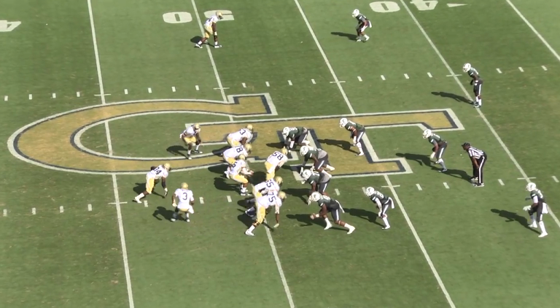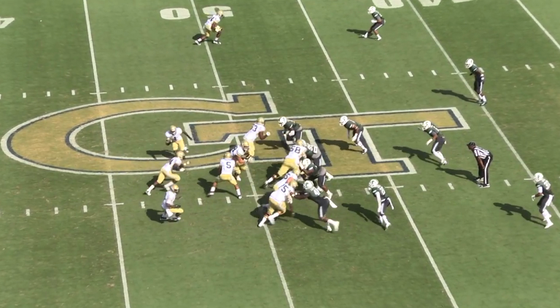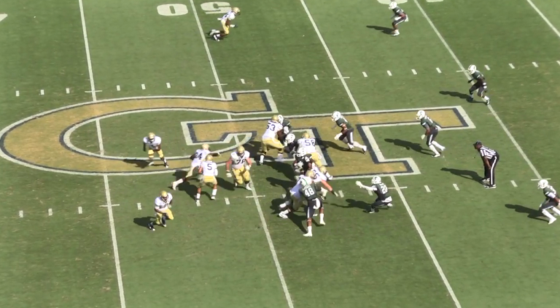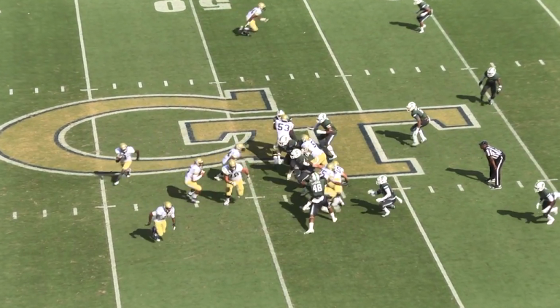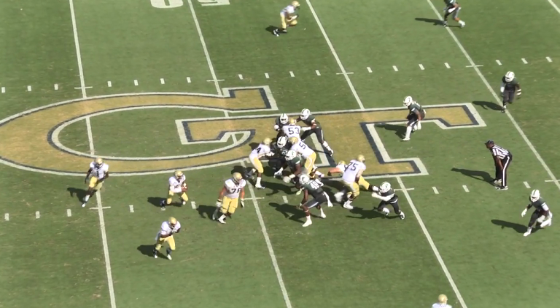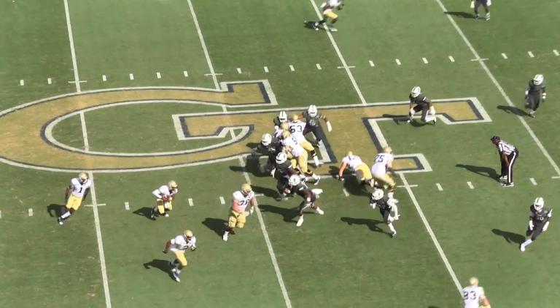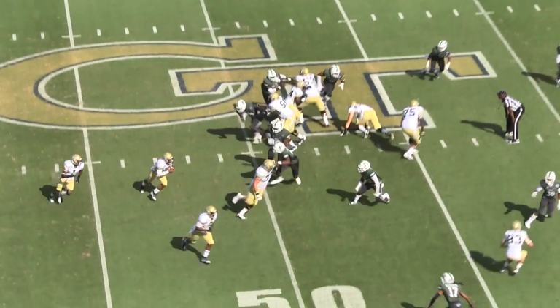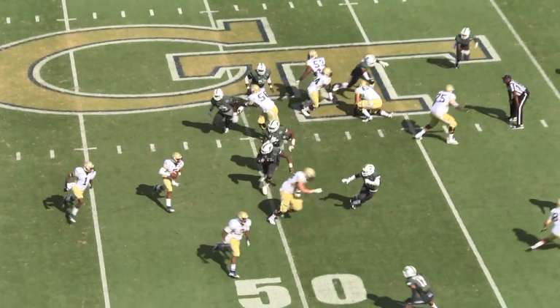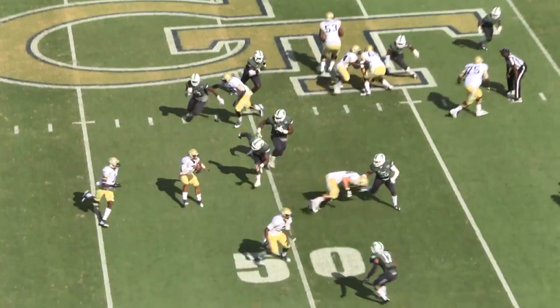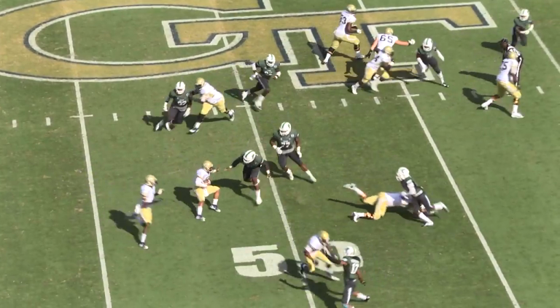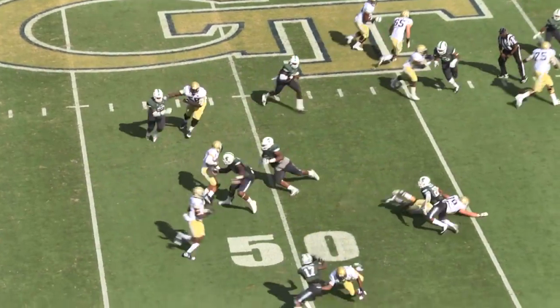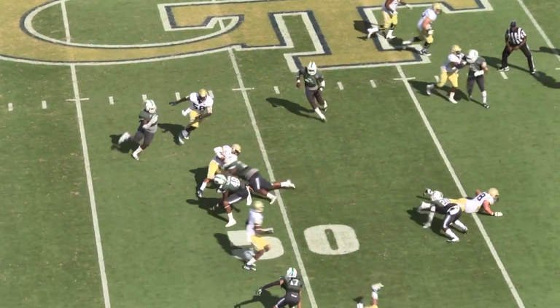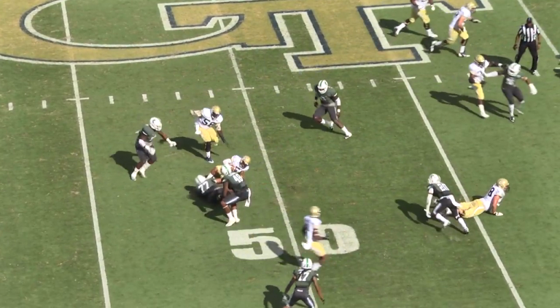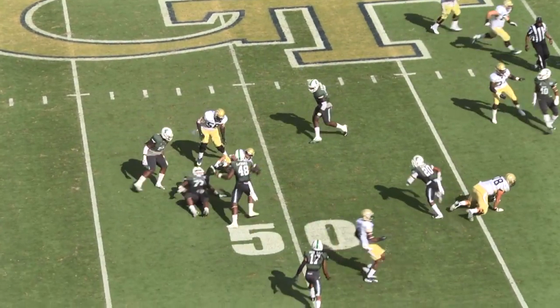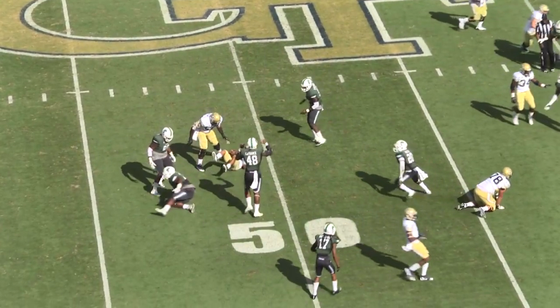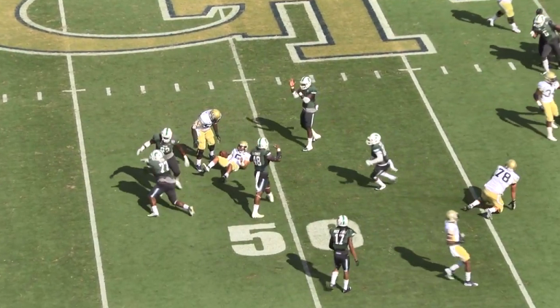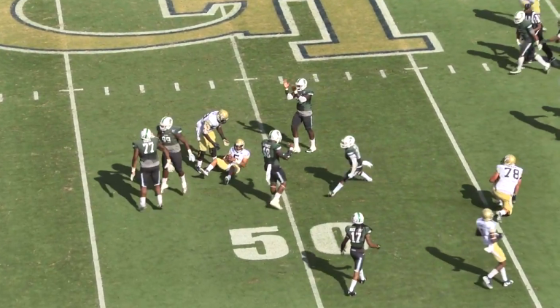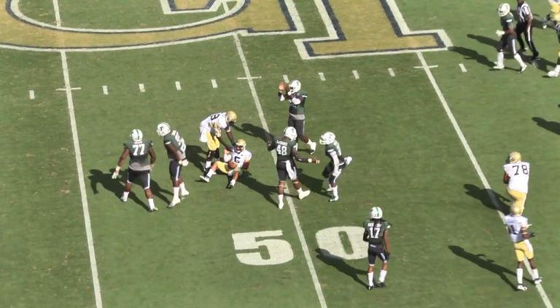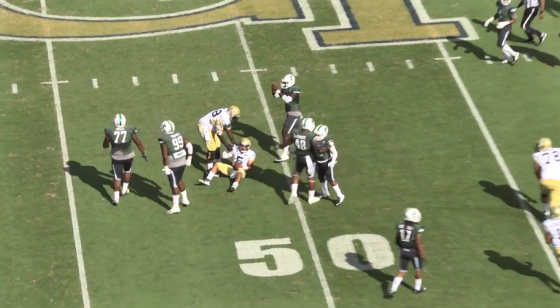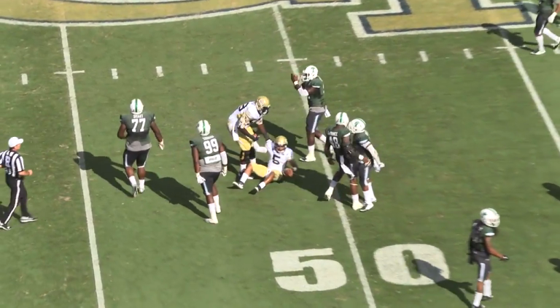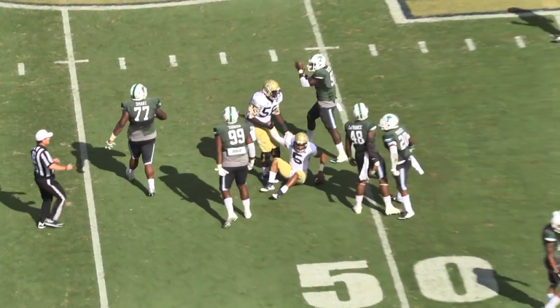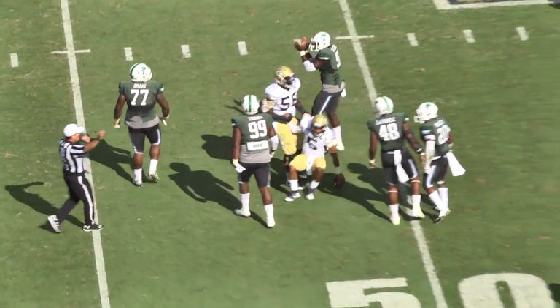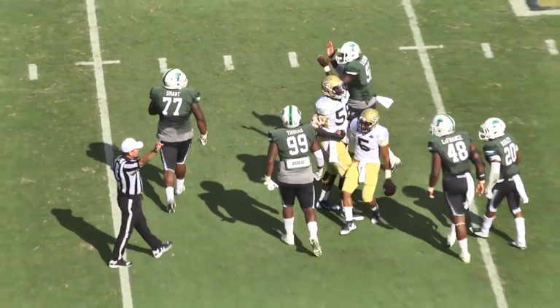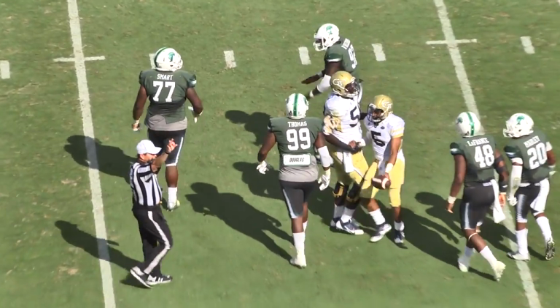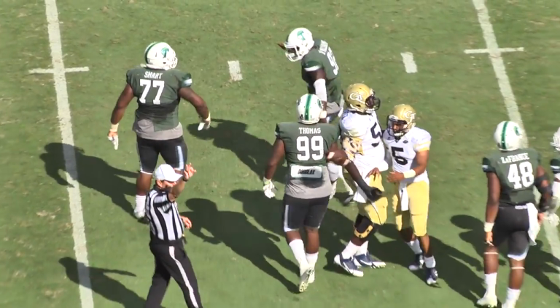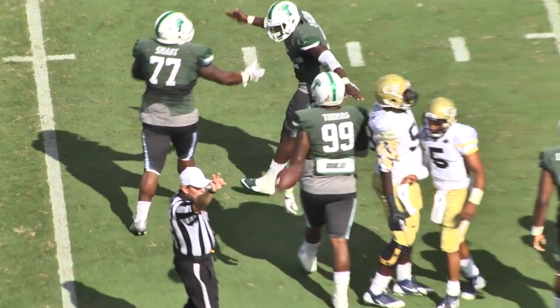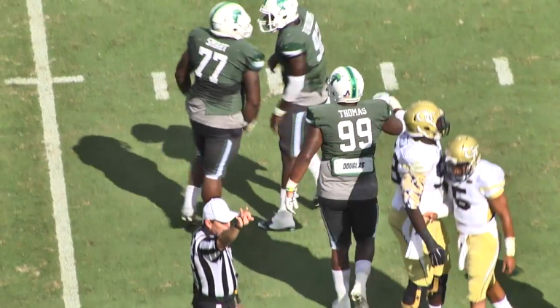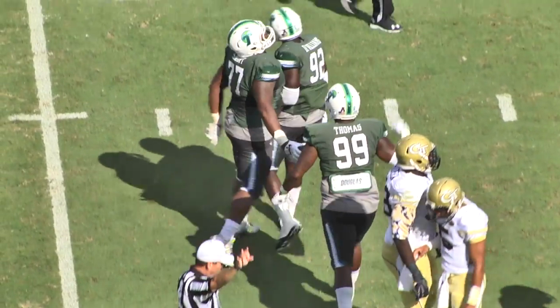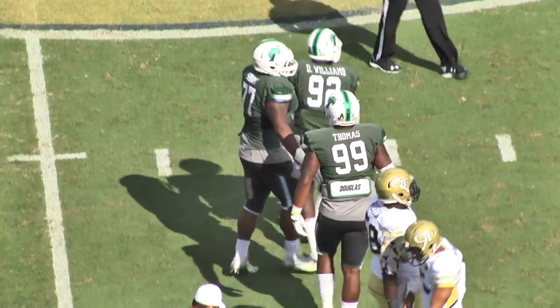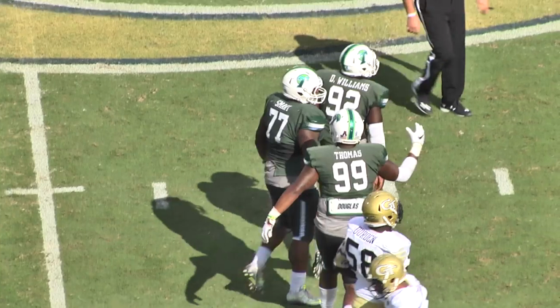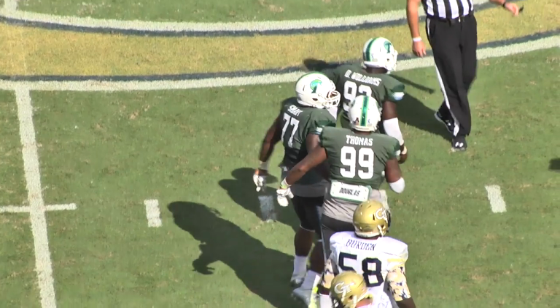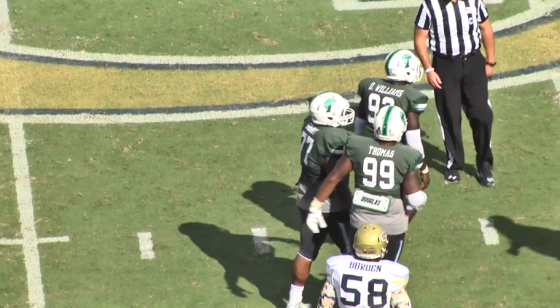Willis in motion, snap, roll near-side the option, fake the pitch, and now down! Tanzell Smart and Ade Aruna get Thomas for a loss!